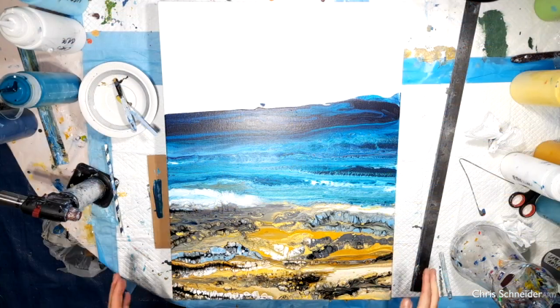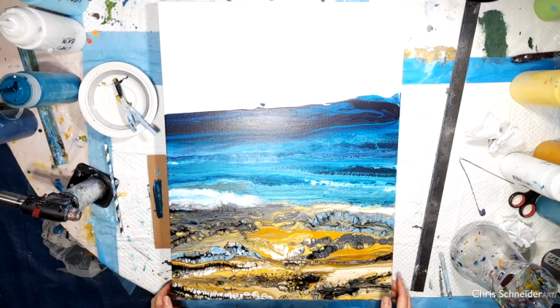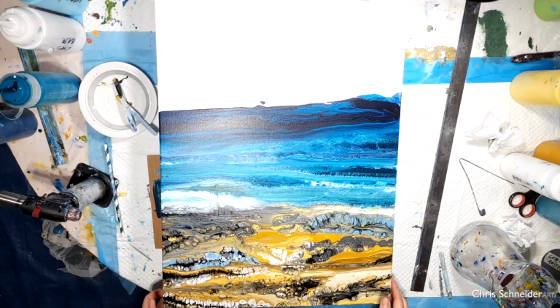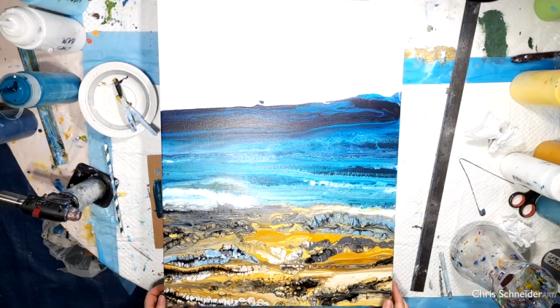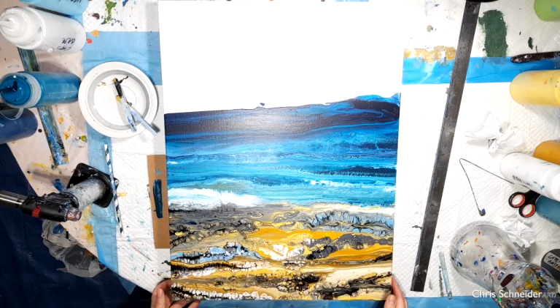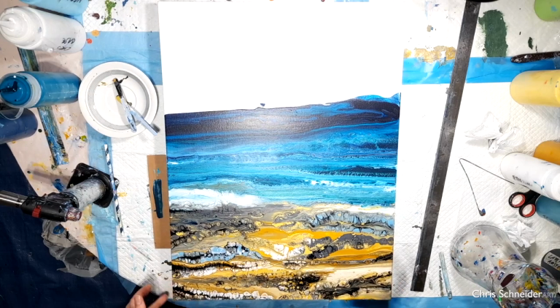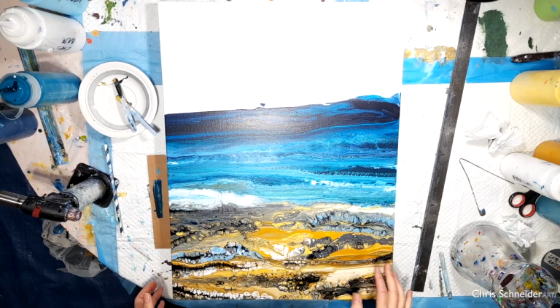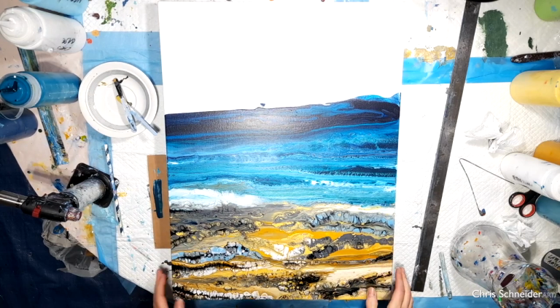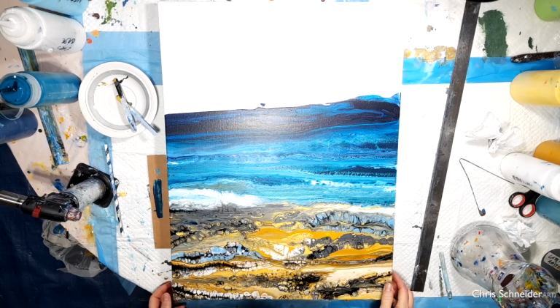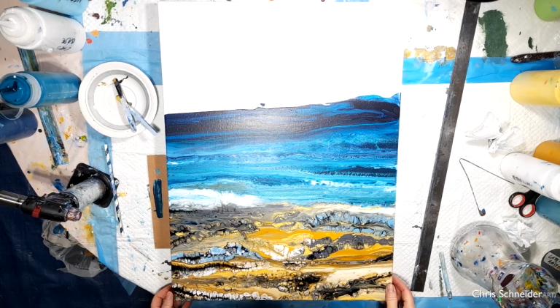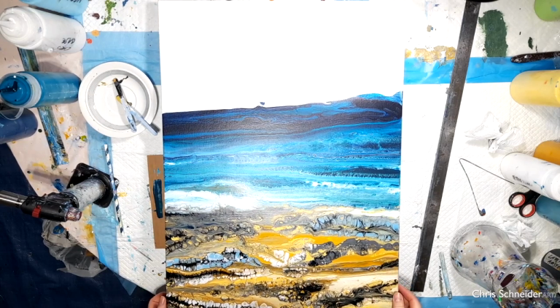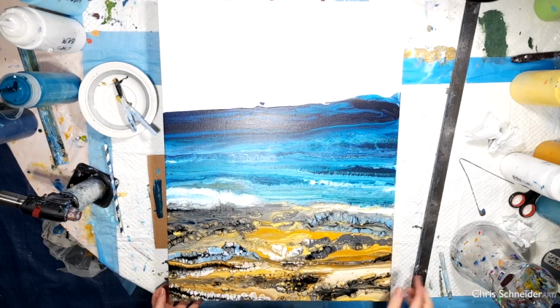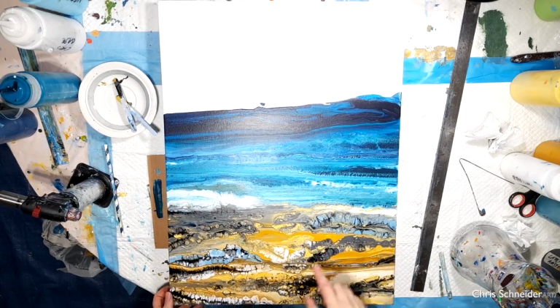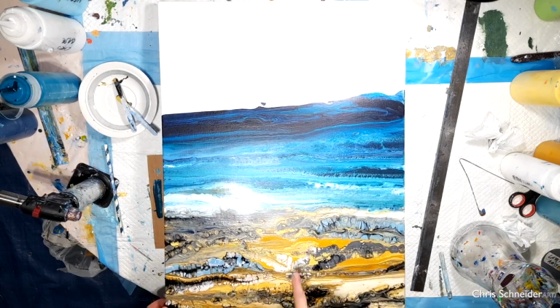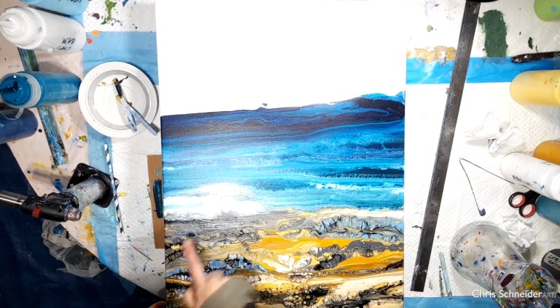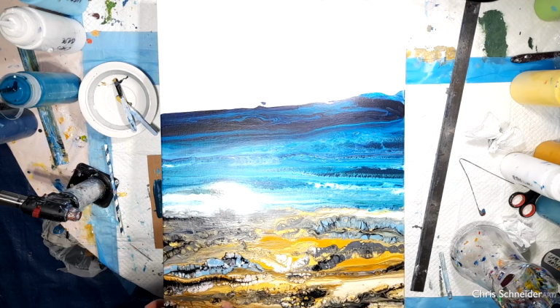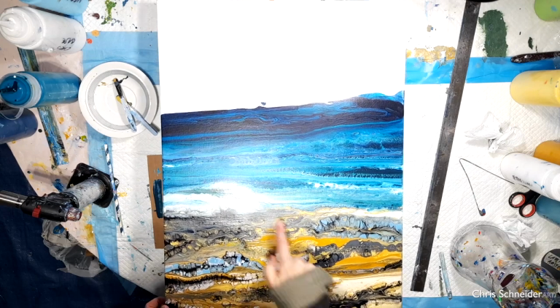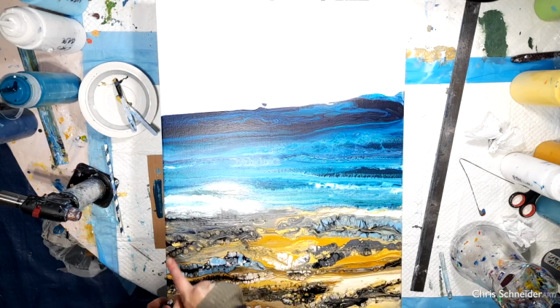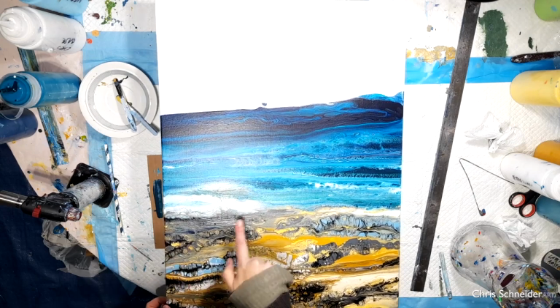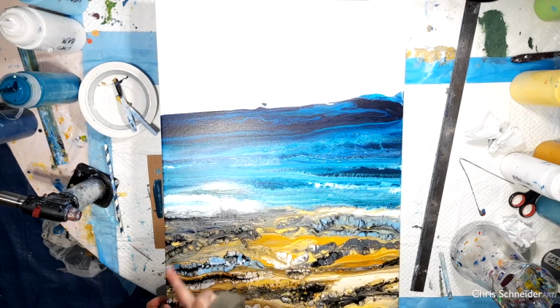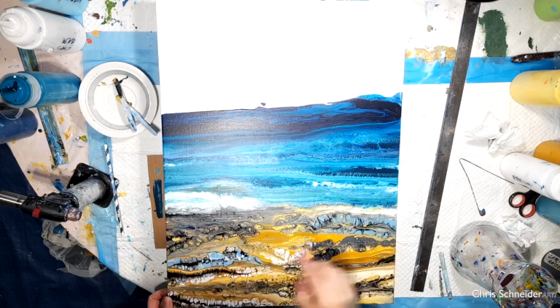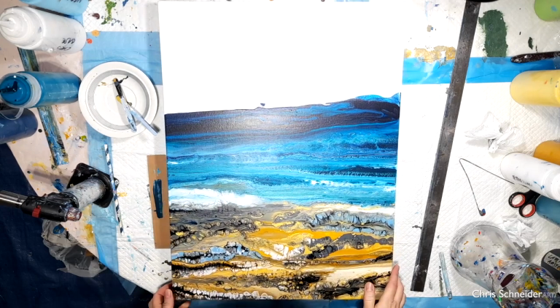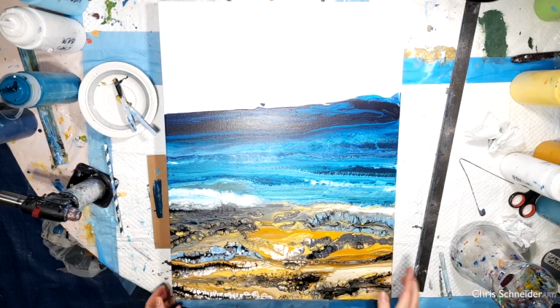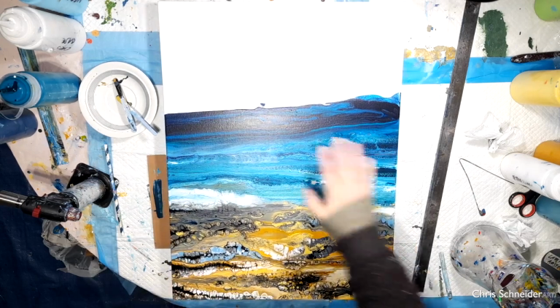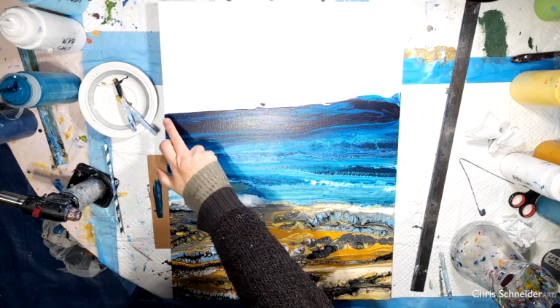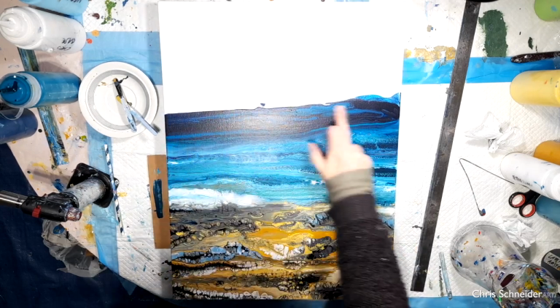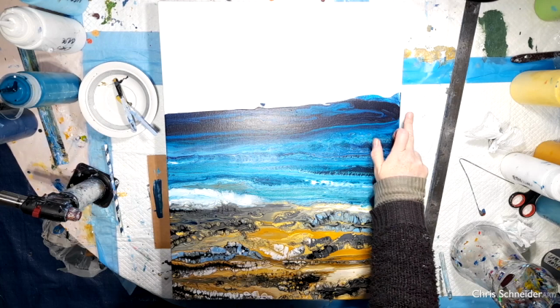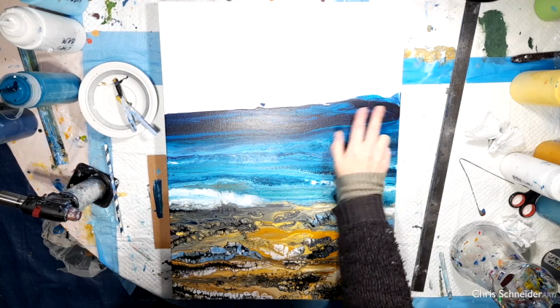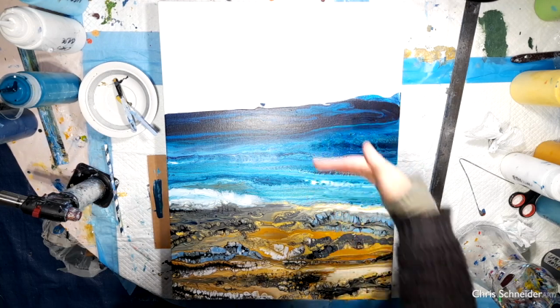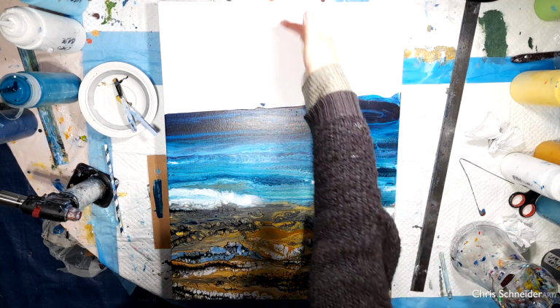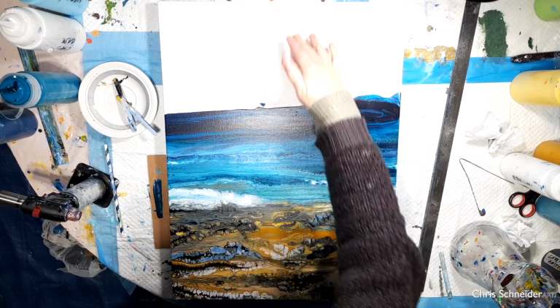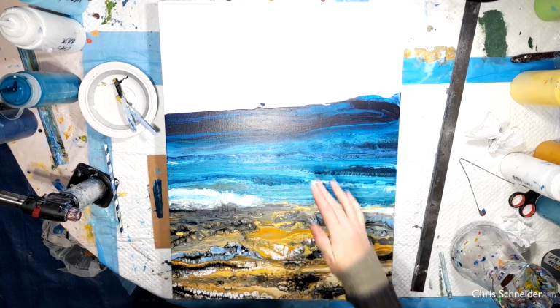This is almost dry because it's cold in the UK now. This is taking ages to dry — you can see it's still wet here. However, it's dry here at the top now, so I'm going to work on the sky.